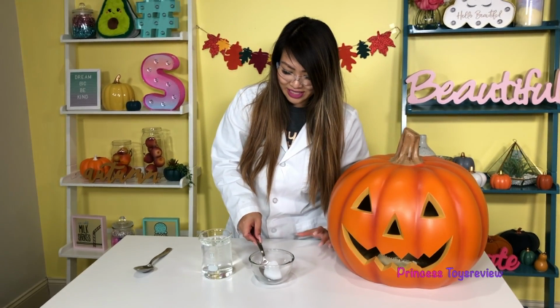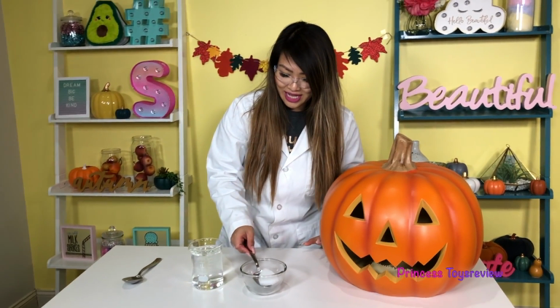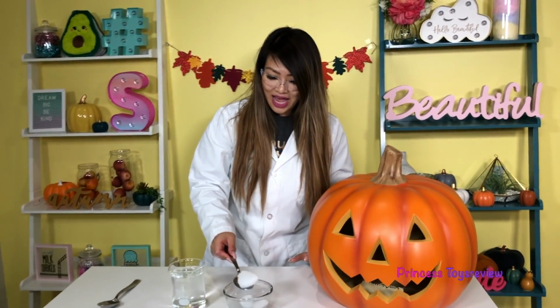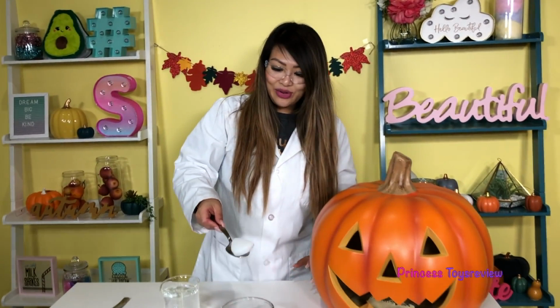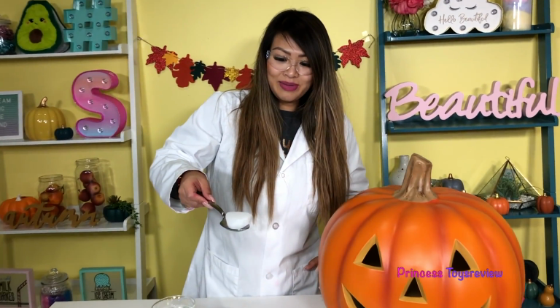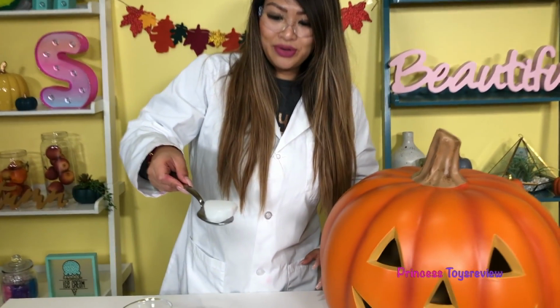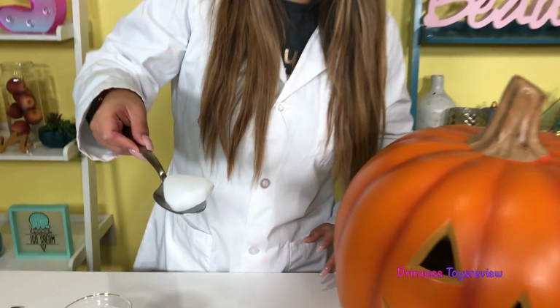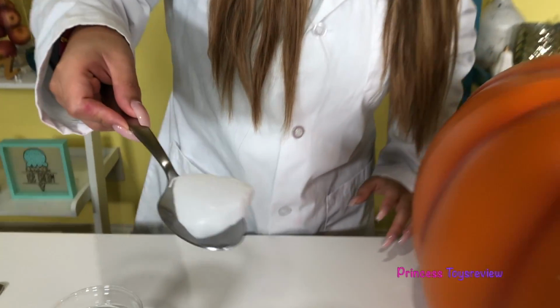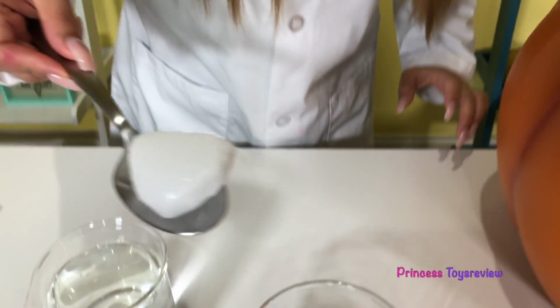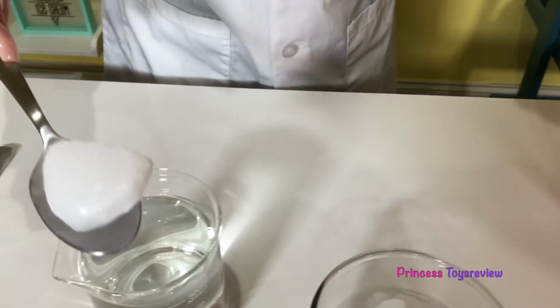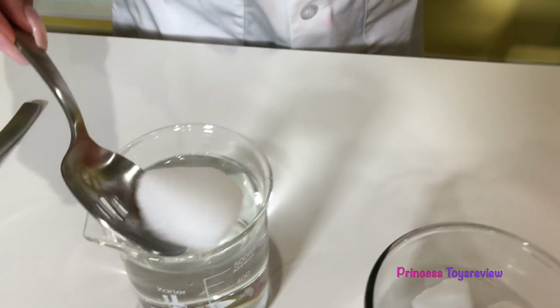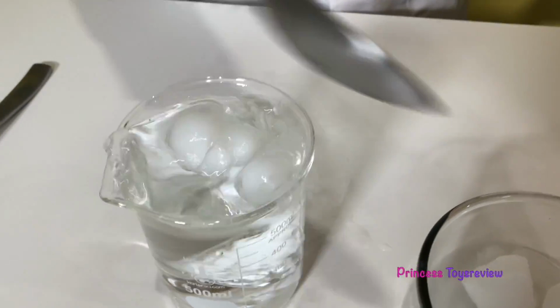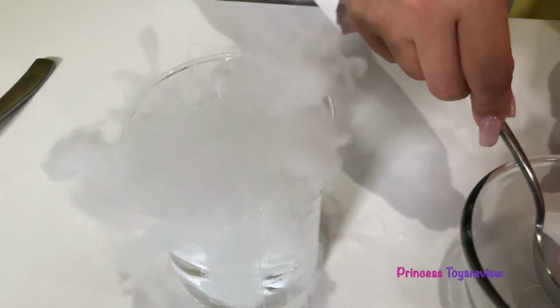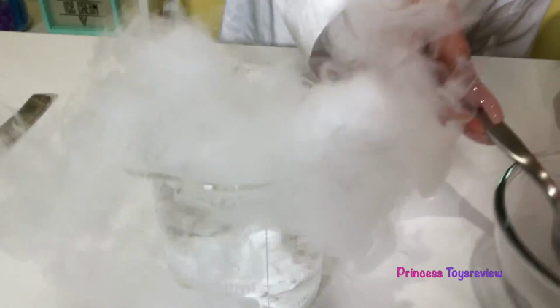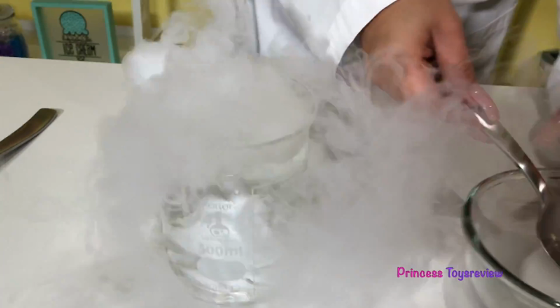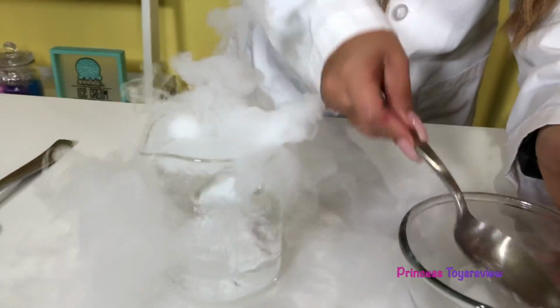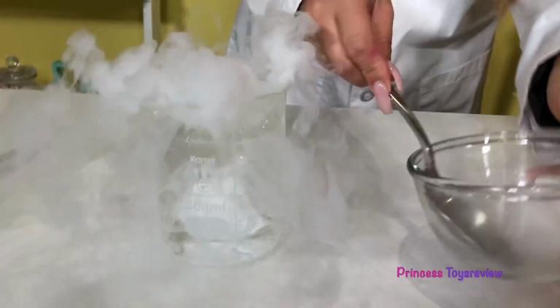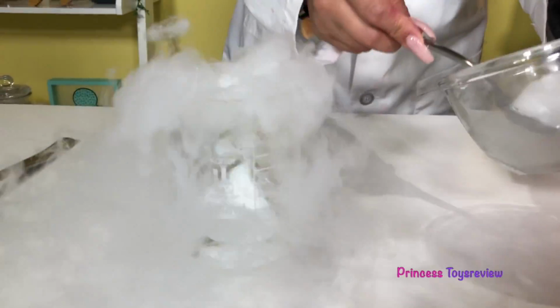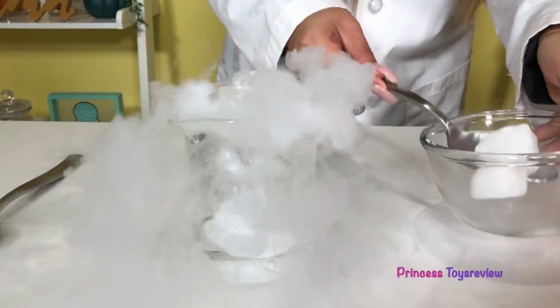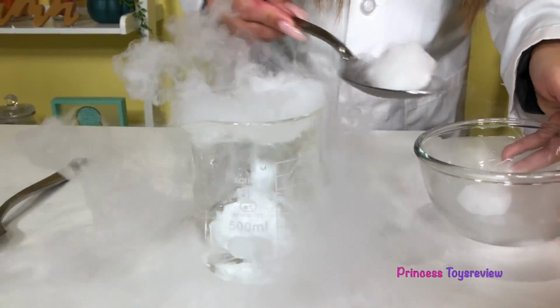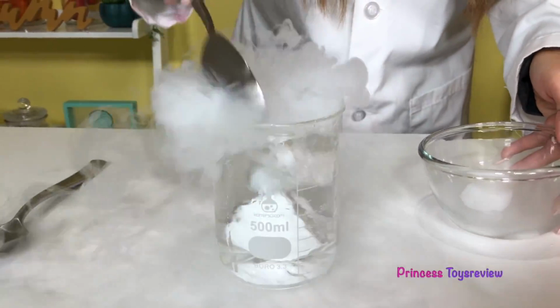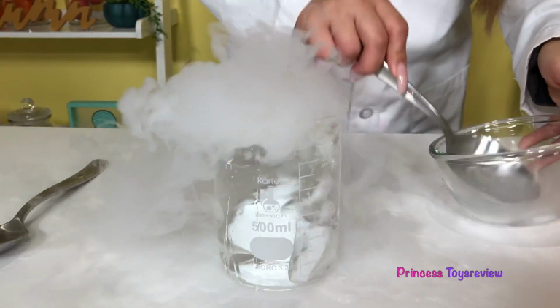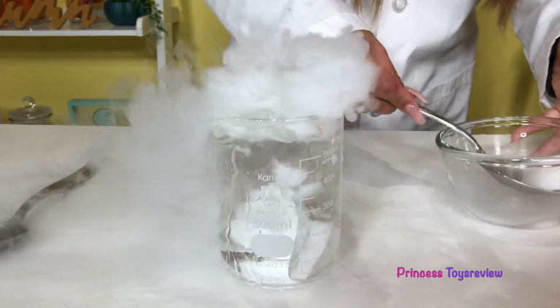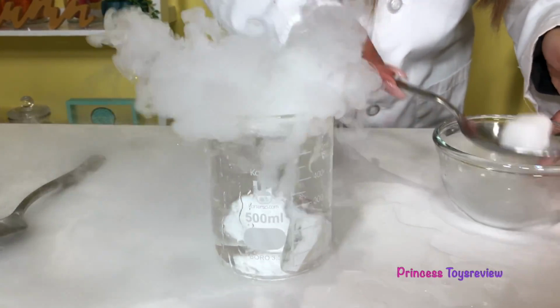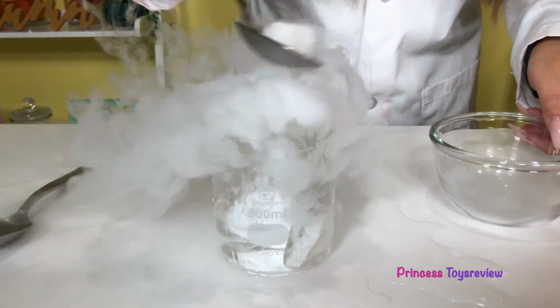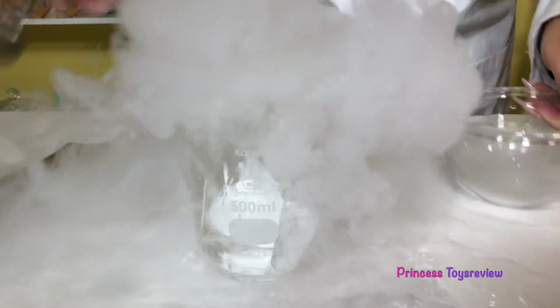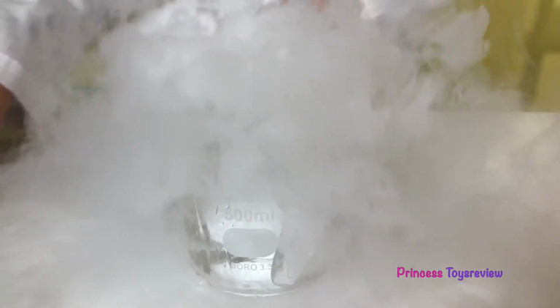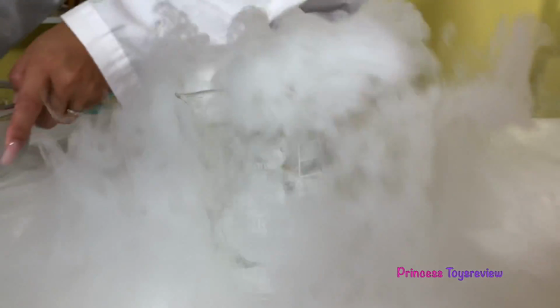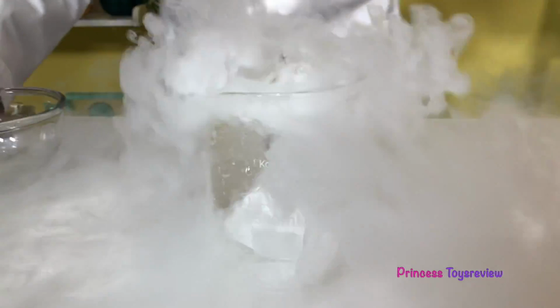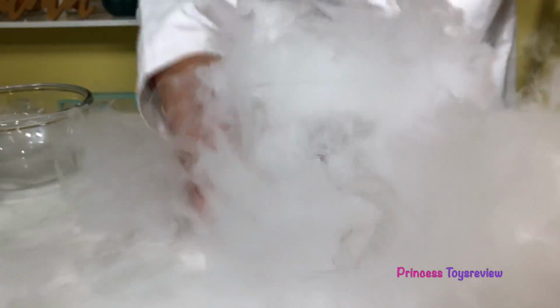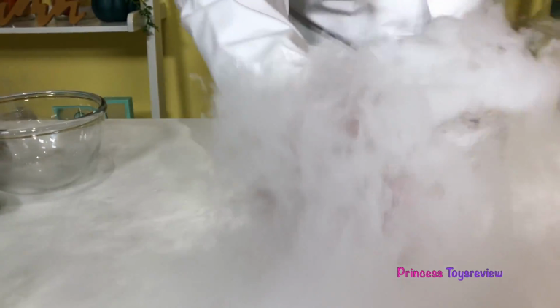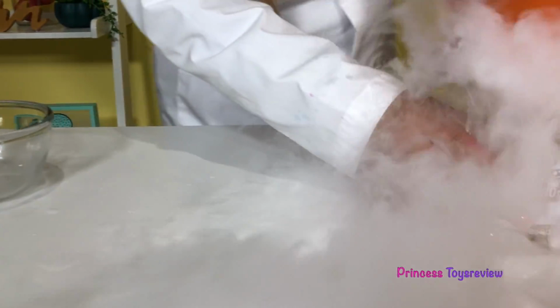Look at this — it makes noise on my spoon! Okay, empty here, I'm gonna add another one. Into here. And another one, into here. And then I'm gonna take my jack-o-lantern.